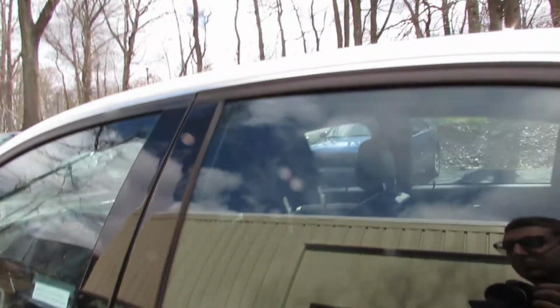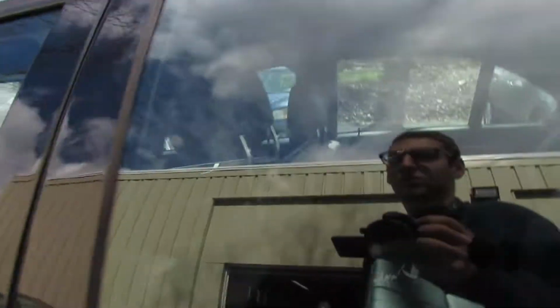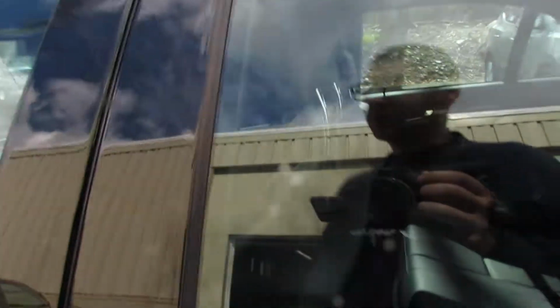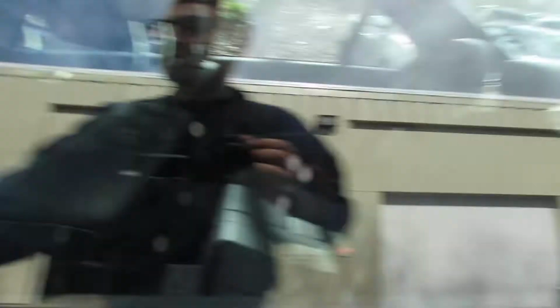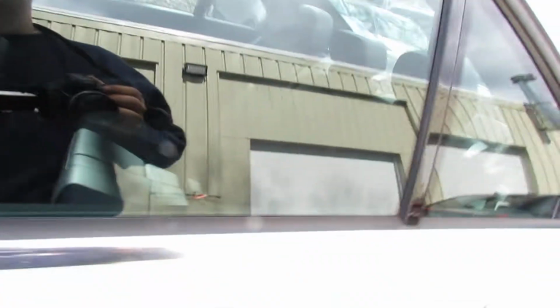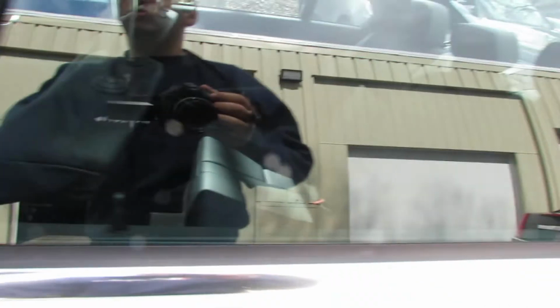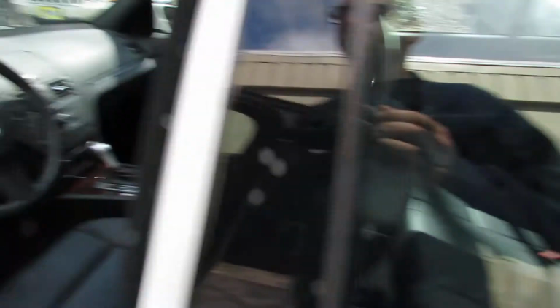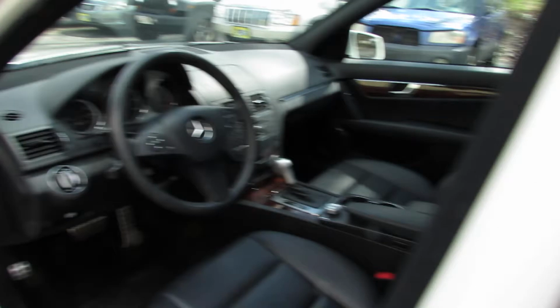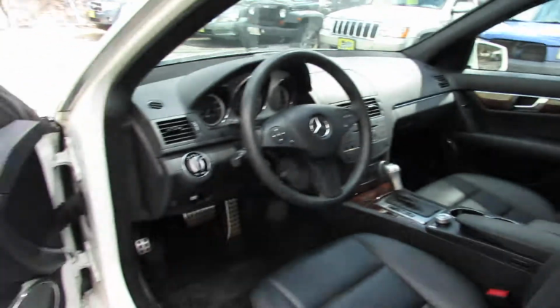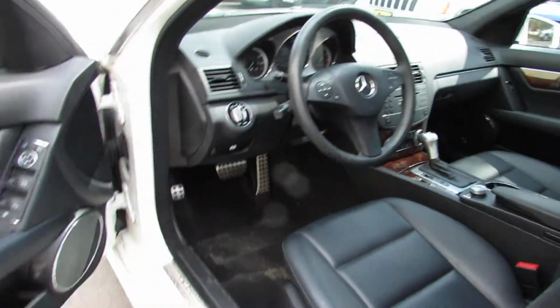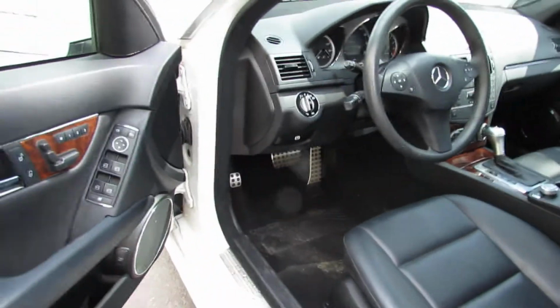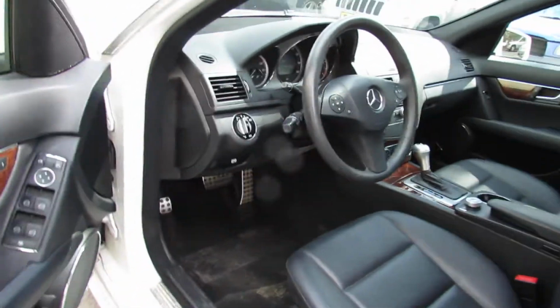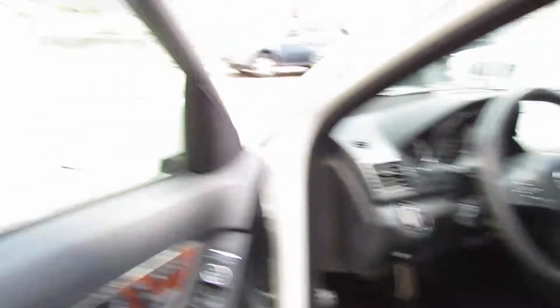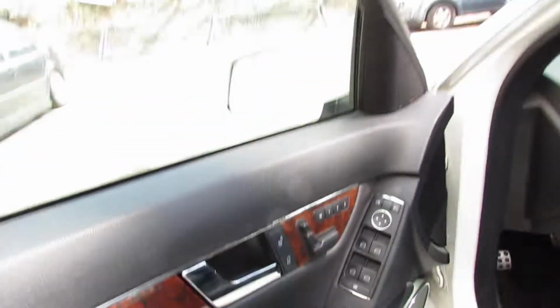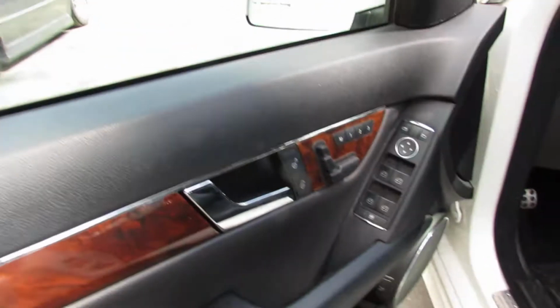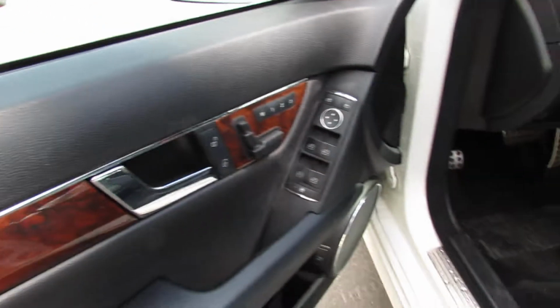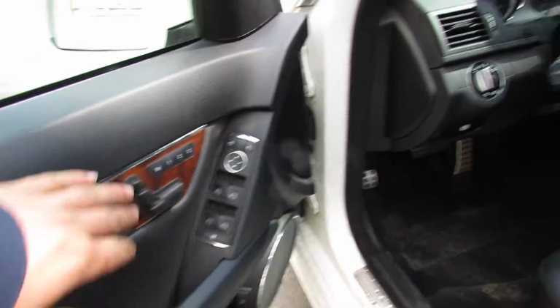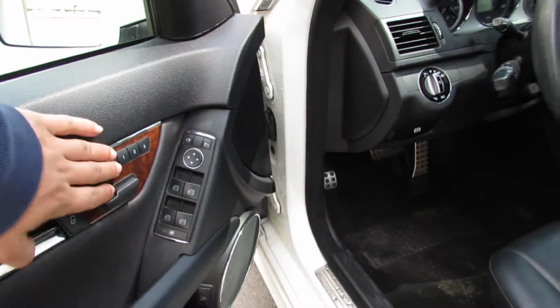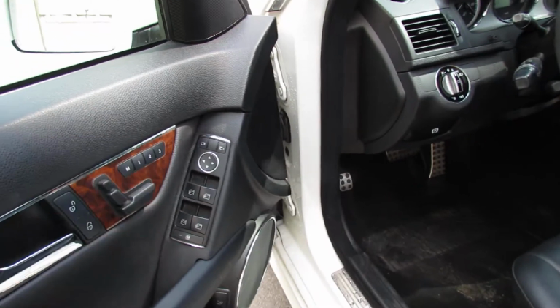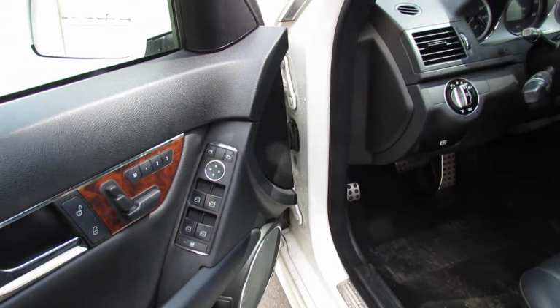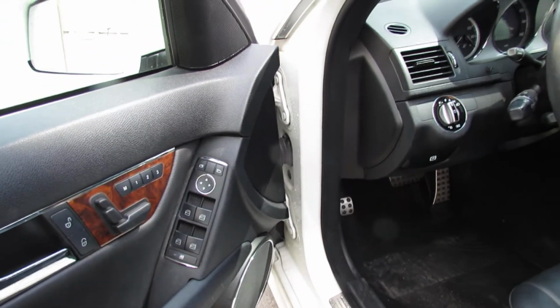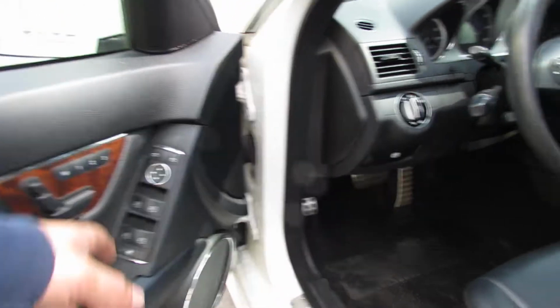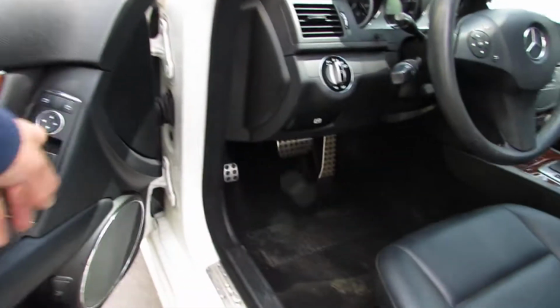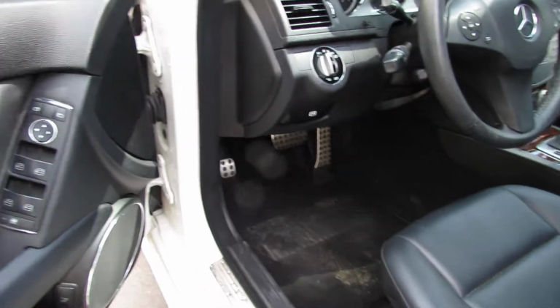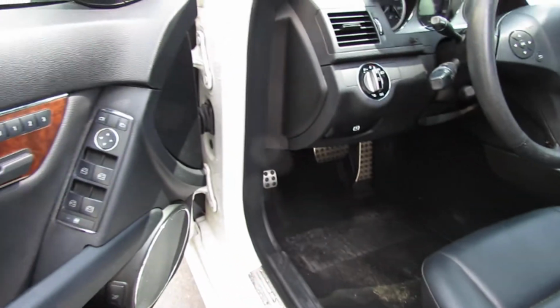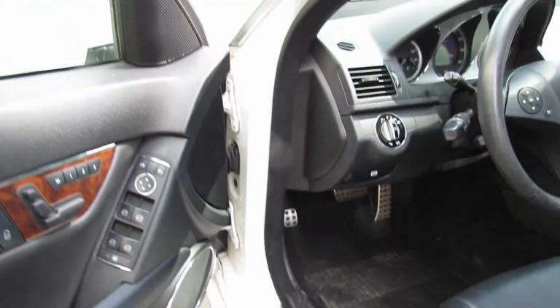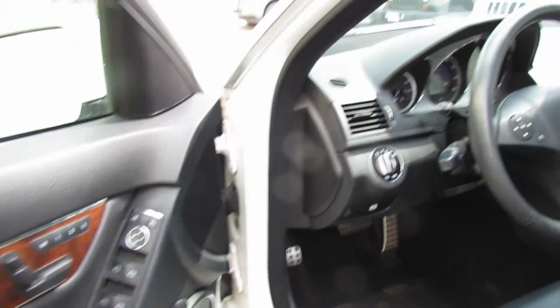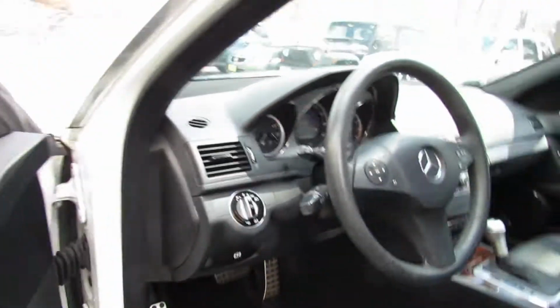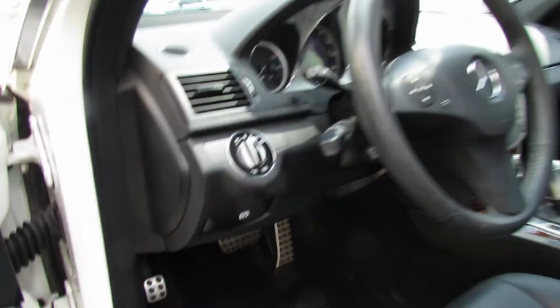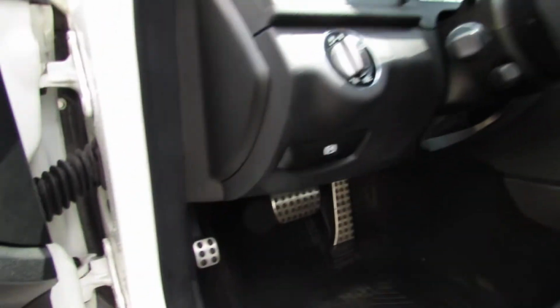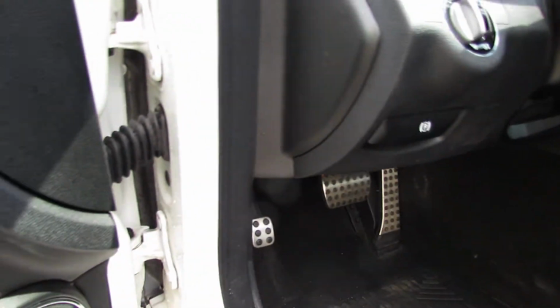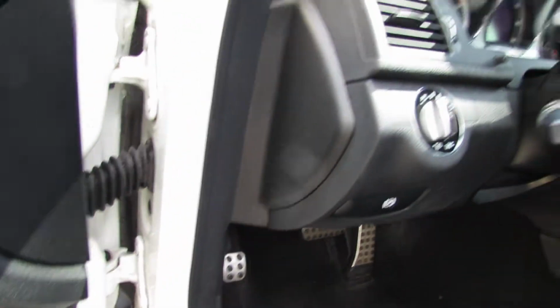You also have rear climate control. Over here we have memory power seats, power mirrors. There's your emergency brake.